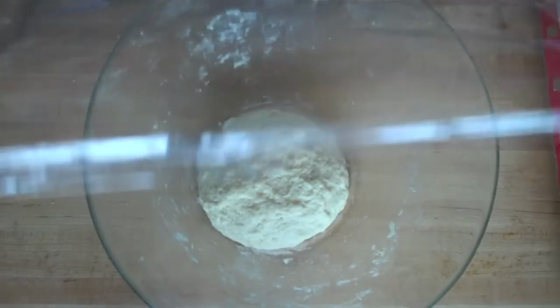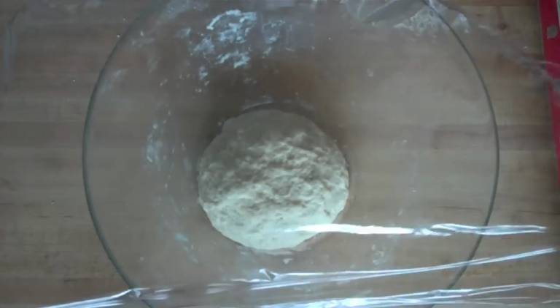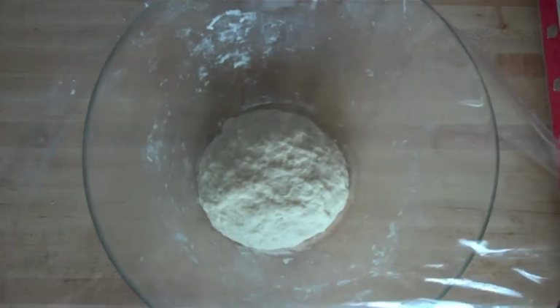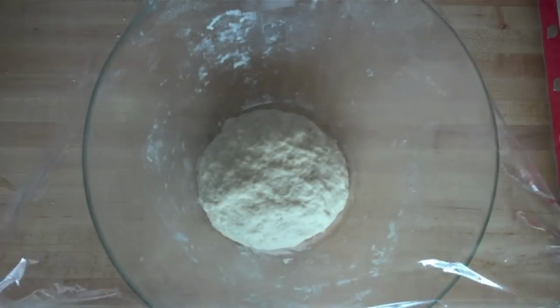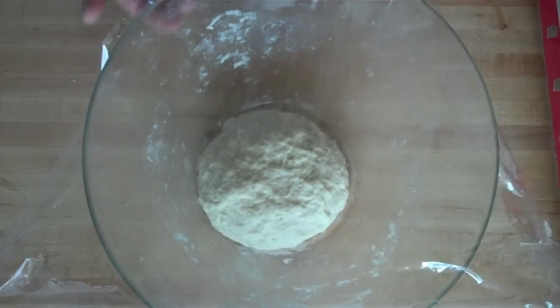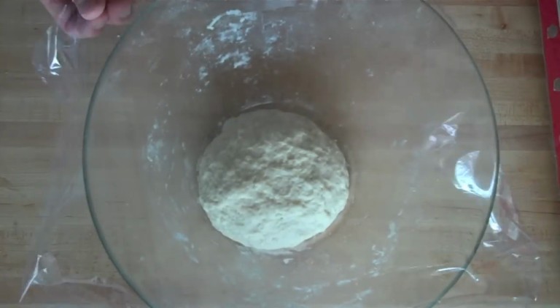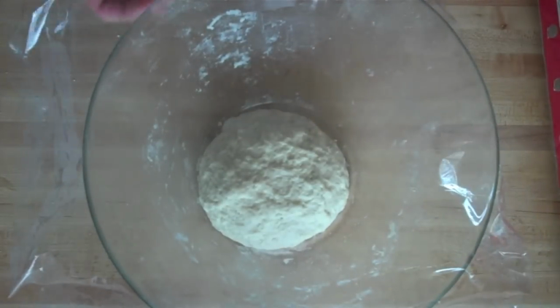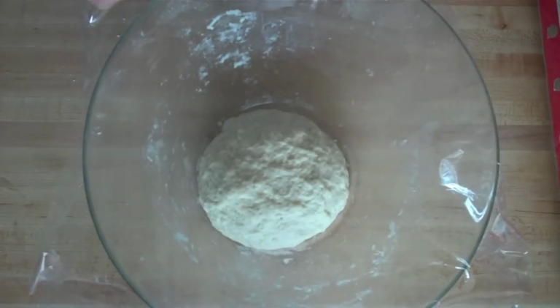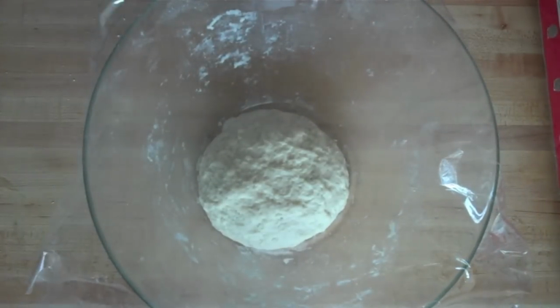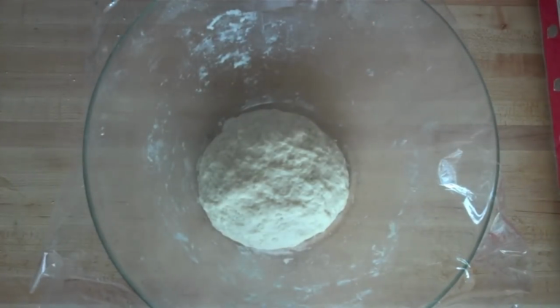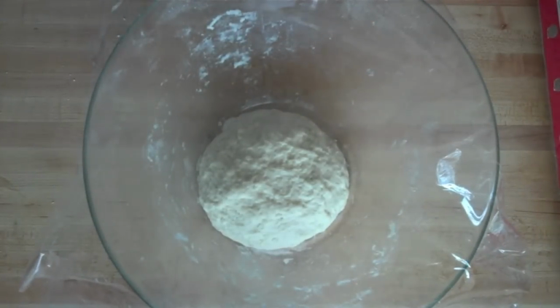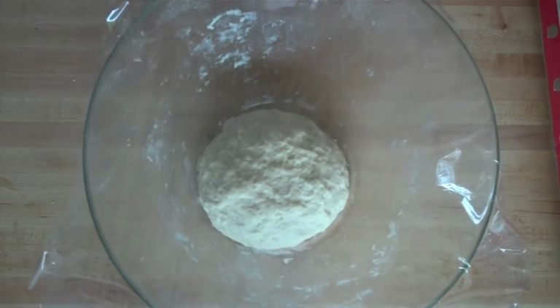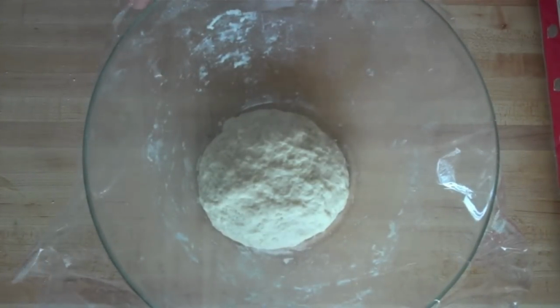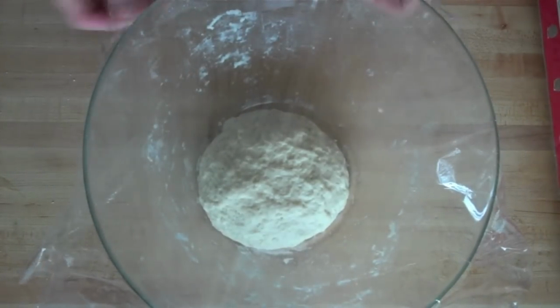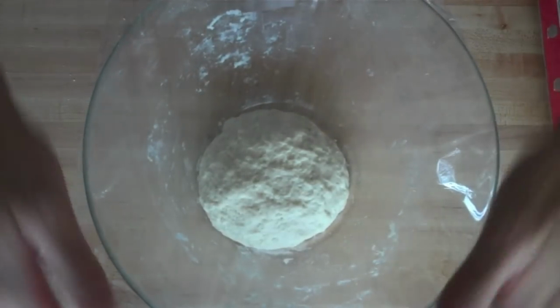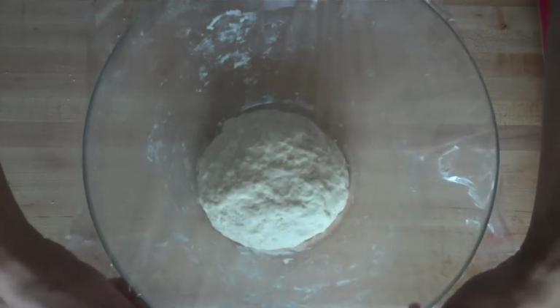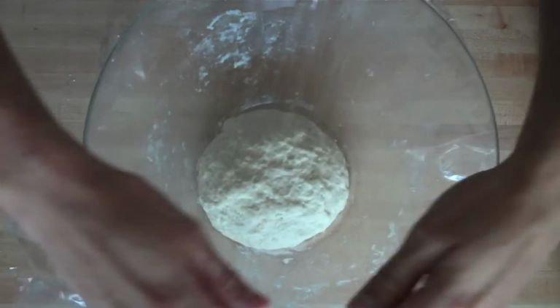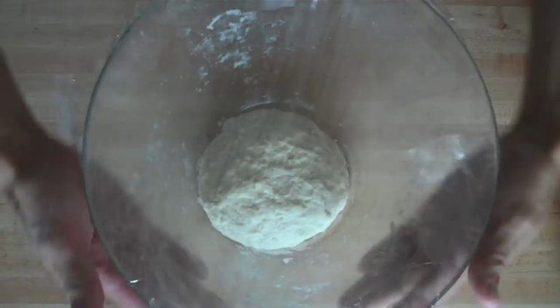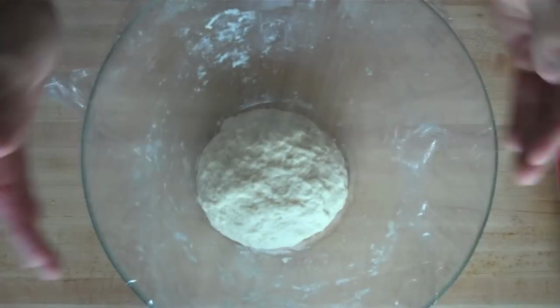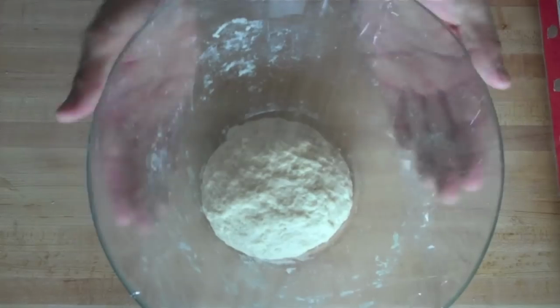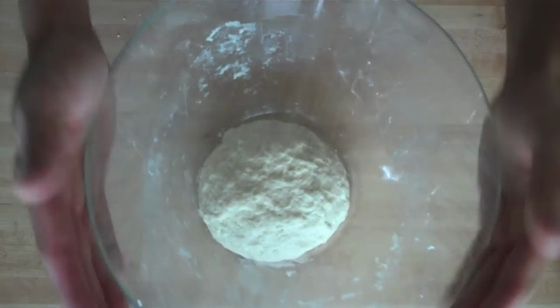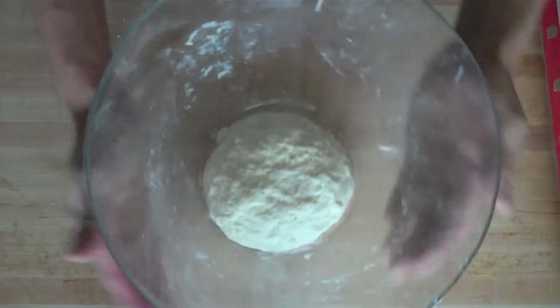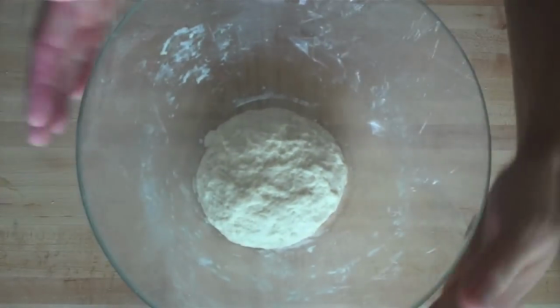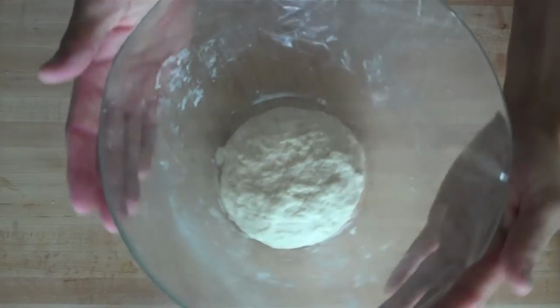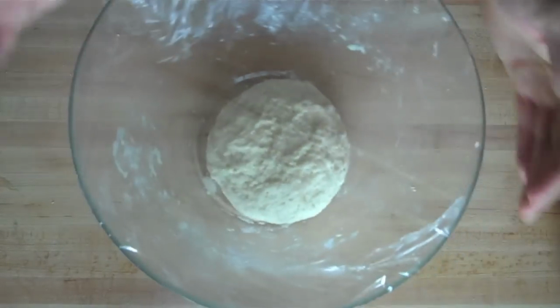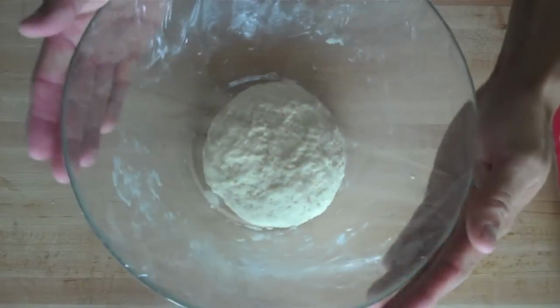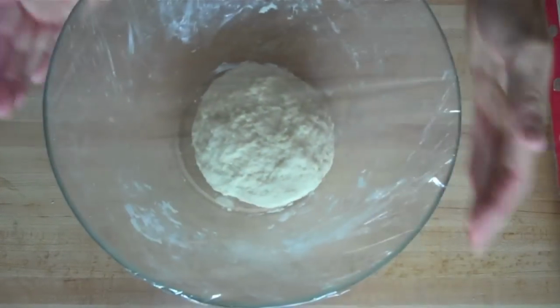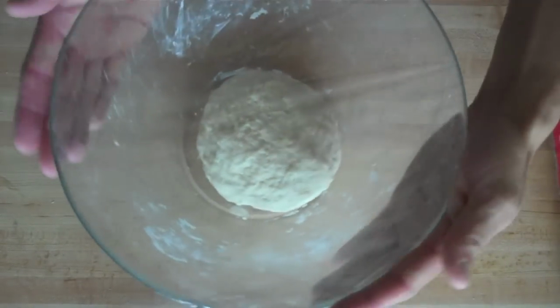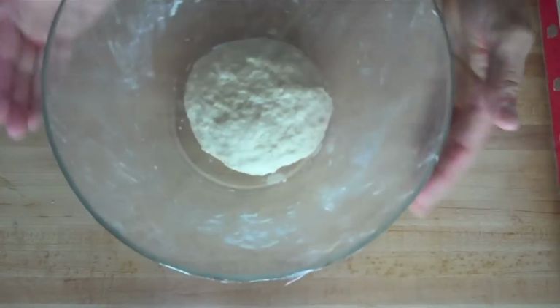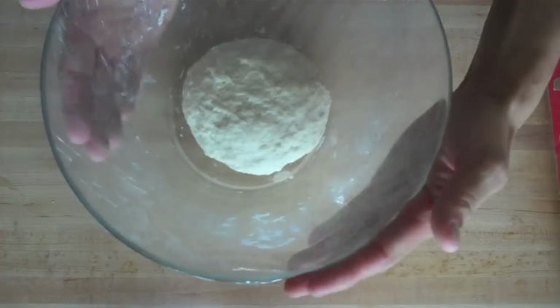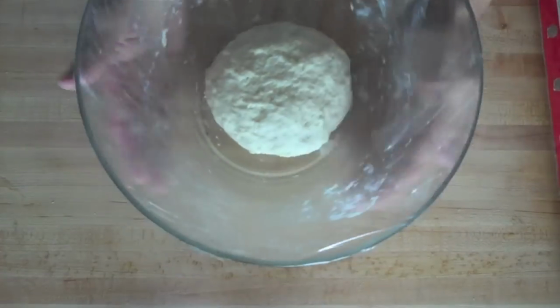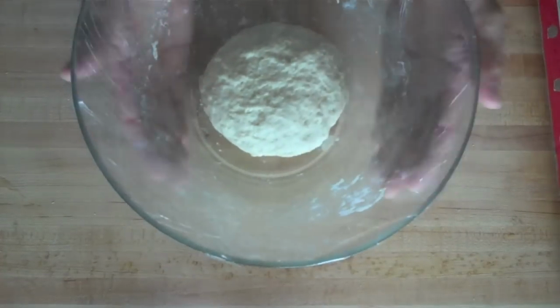Then you want to cover the dough with plastic wrap and let it rest for about 15 to 20 minutes. This allows any extra liquid to absorb into the flour and for the gluten to relax, which will lead to softer tortillas after cooking.